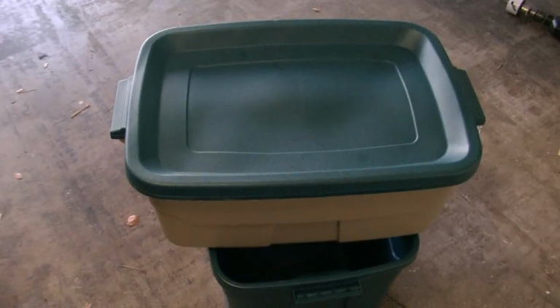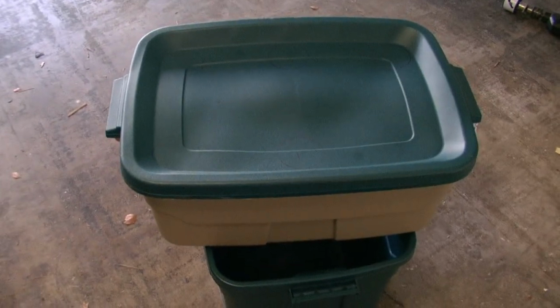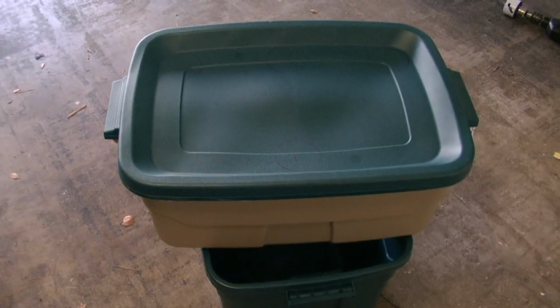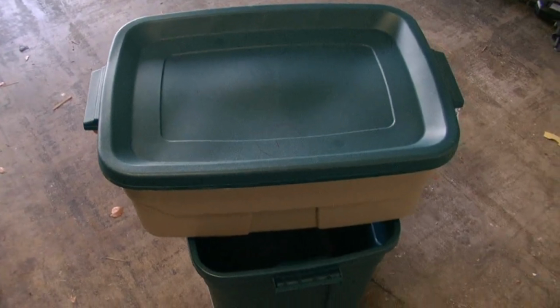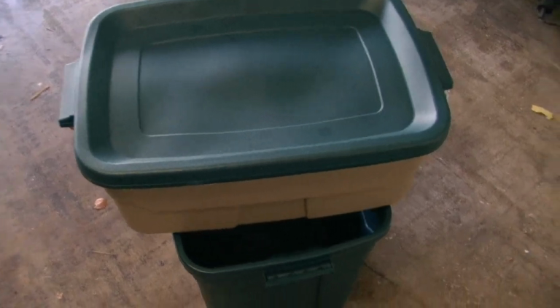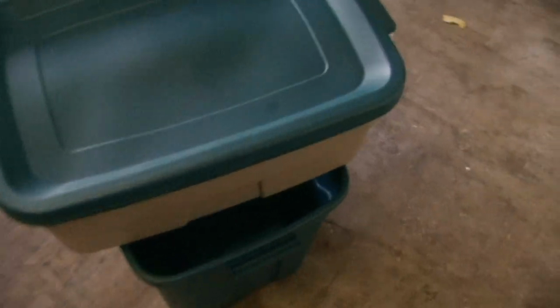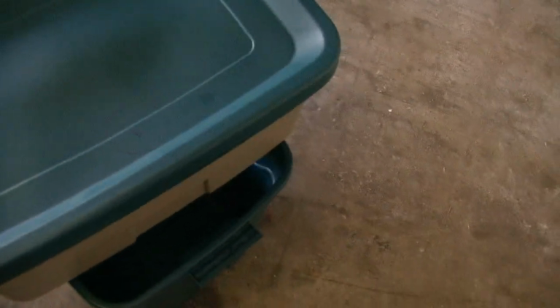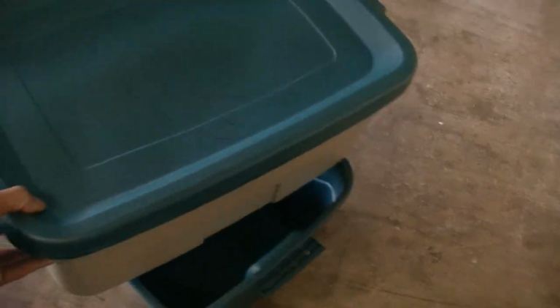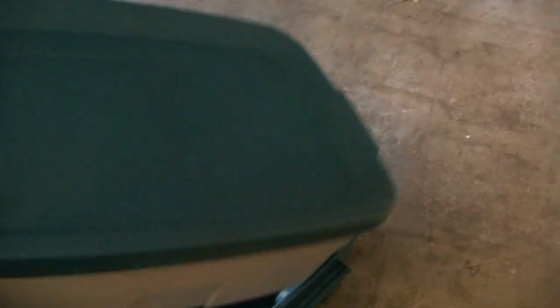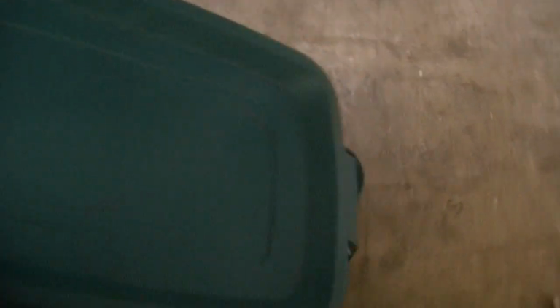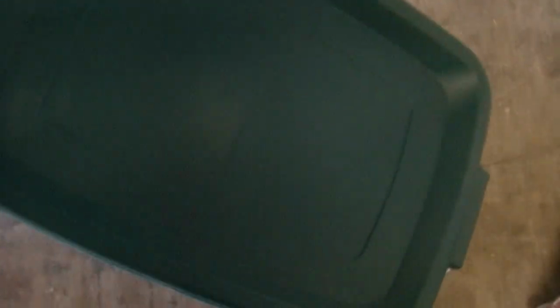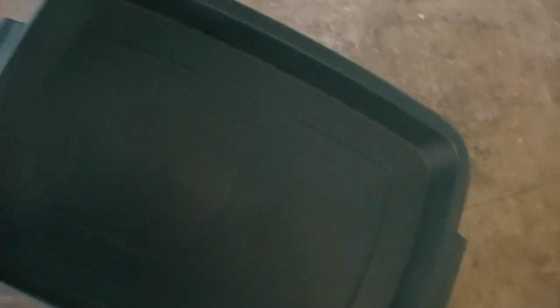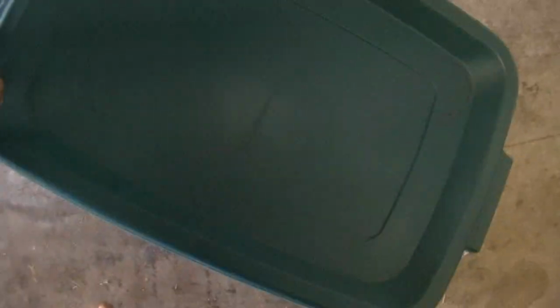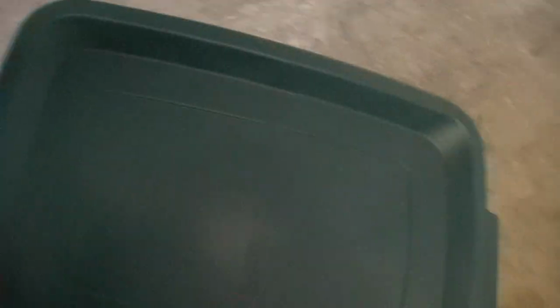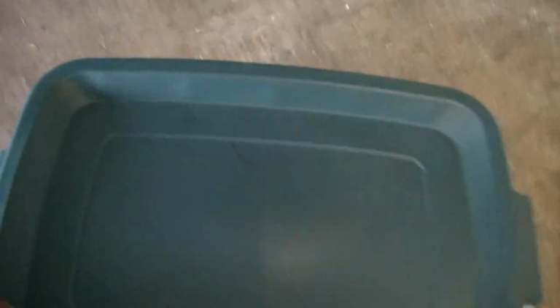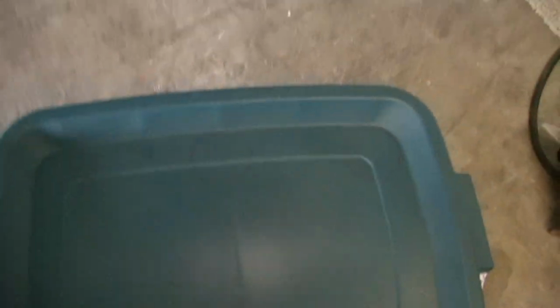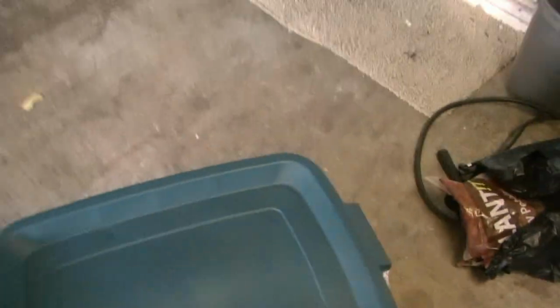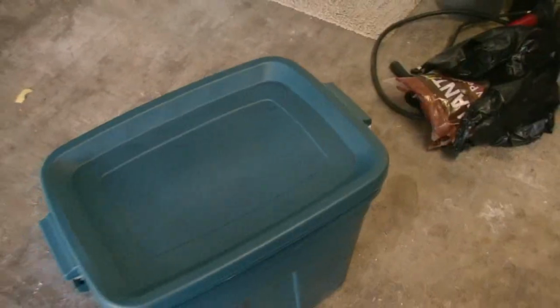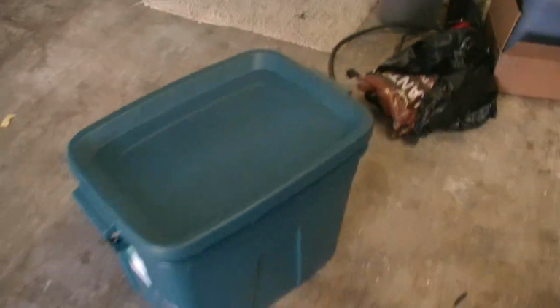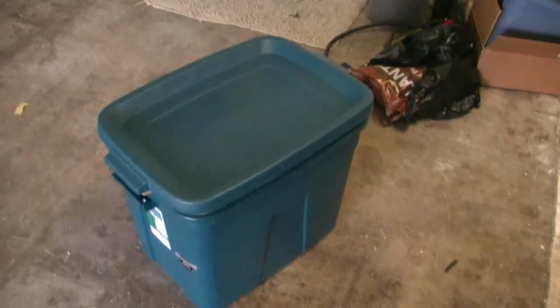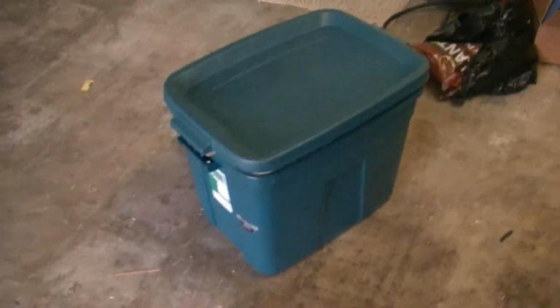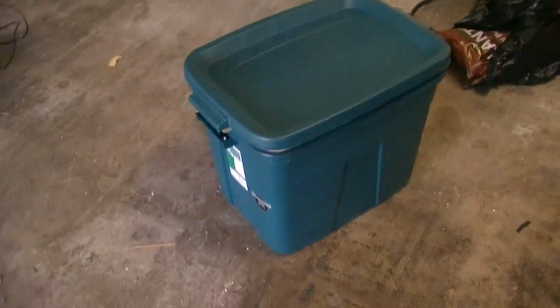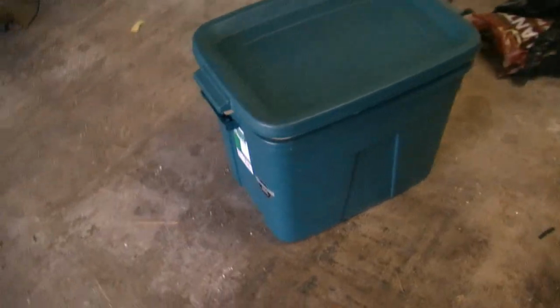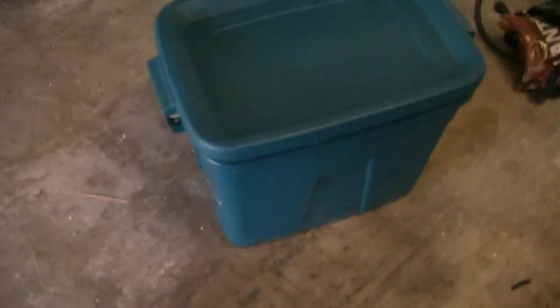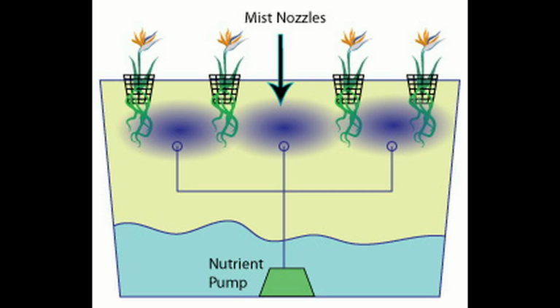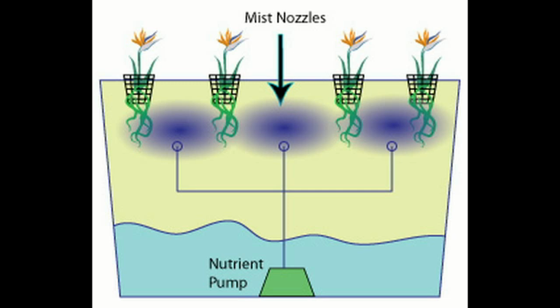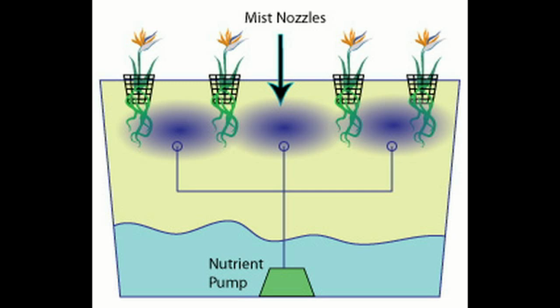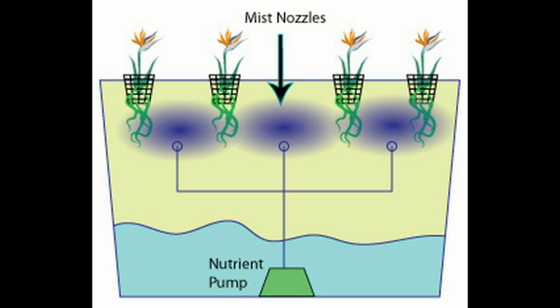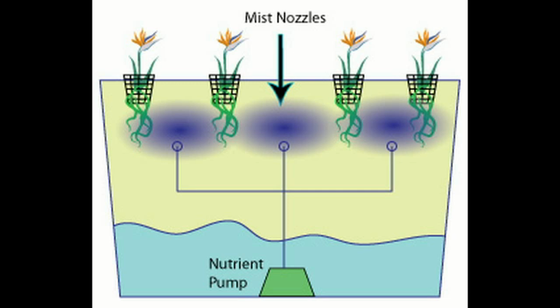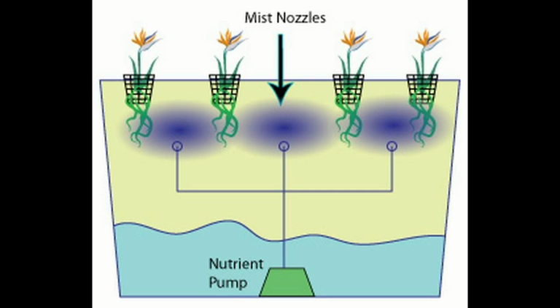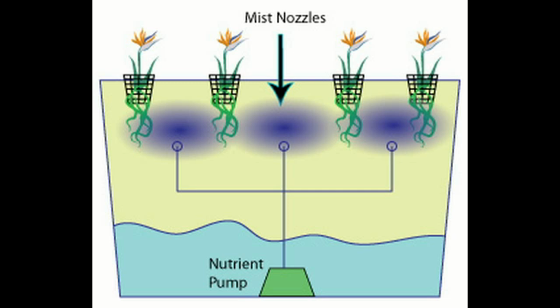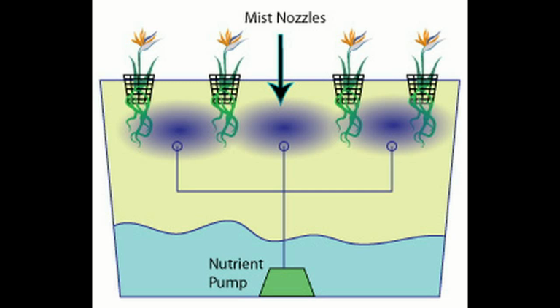I'm going to show you how I made this aeroponics bin out of two Rubbermaid containers. For those that don't know what aeroponics is, it's a subset of hydroponics. The only difference is that you spray your roots with nutrient solution rather than watering them with it.